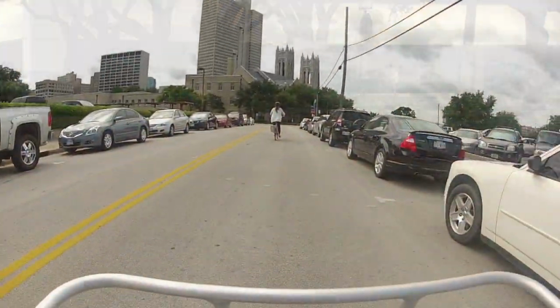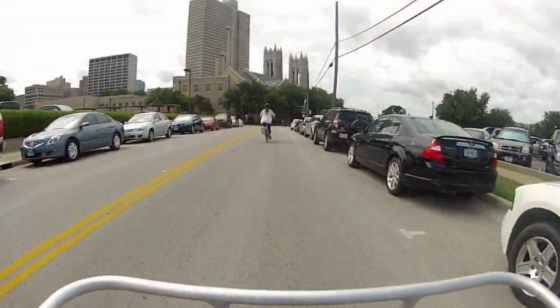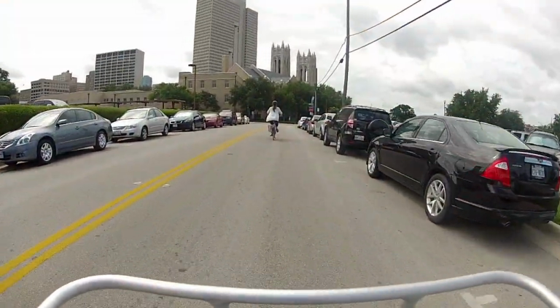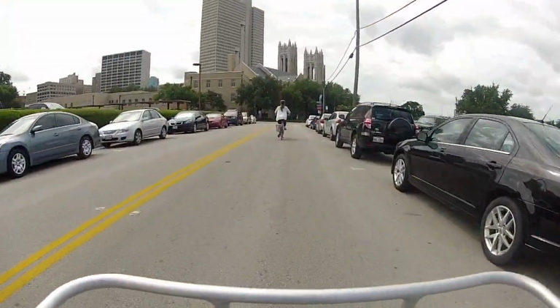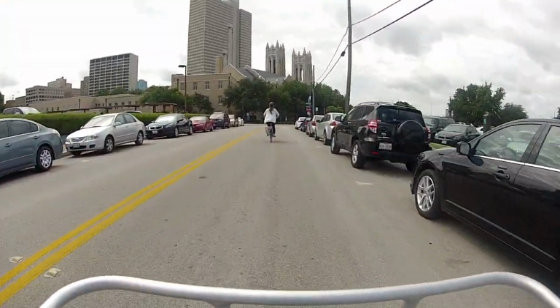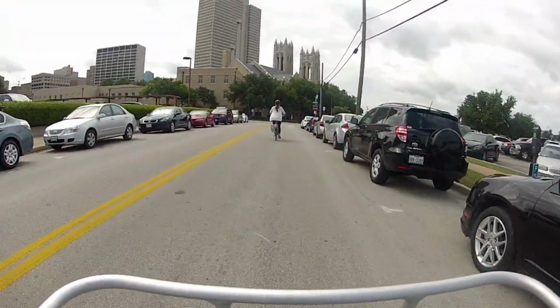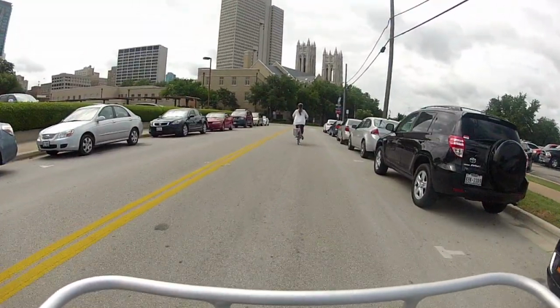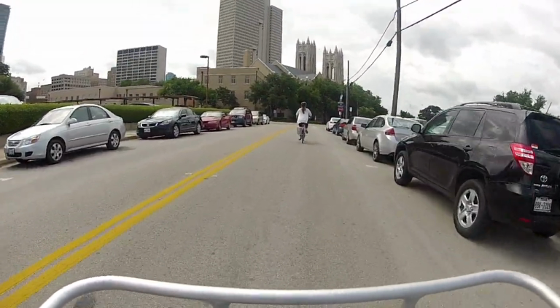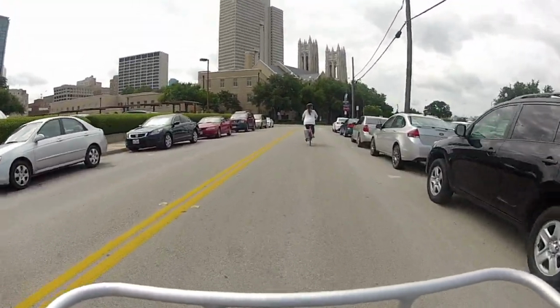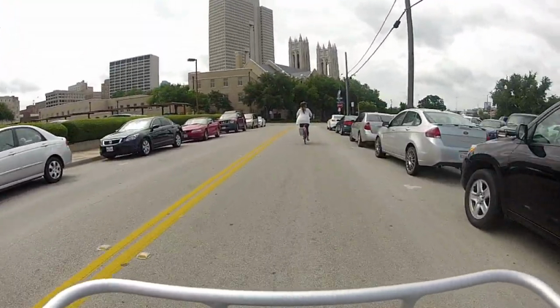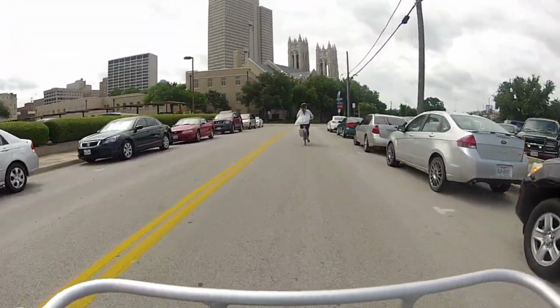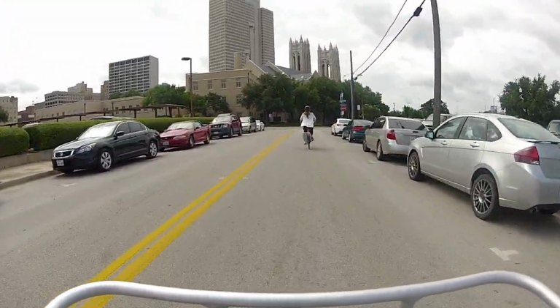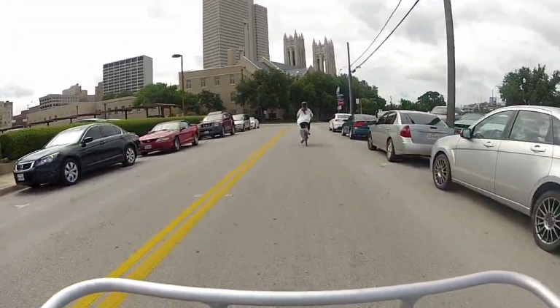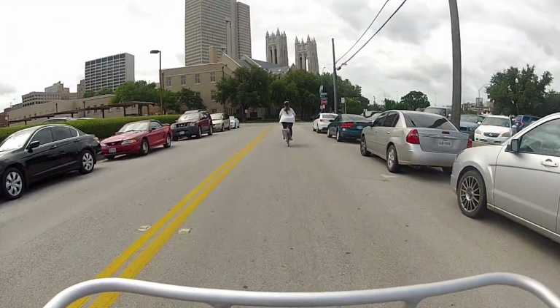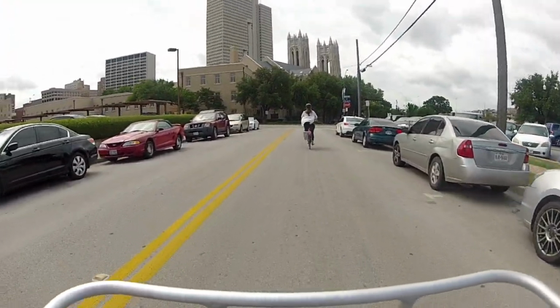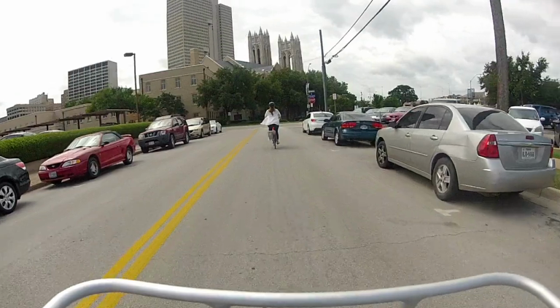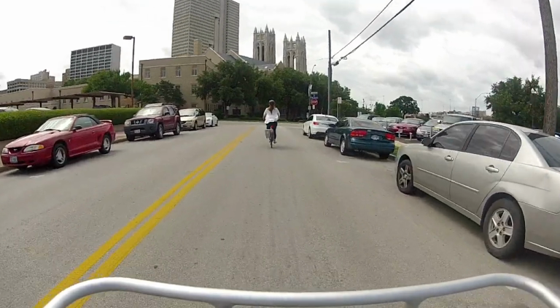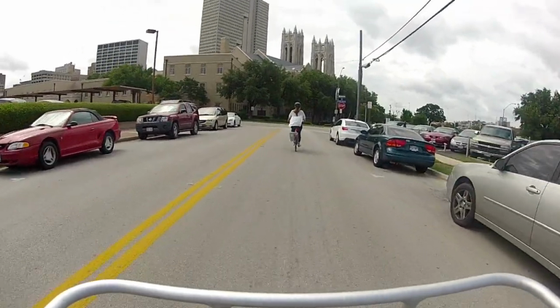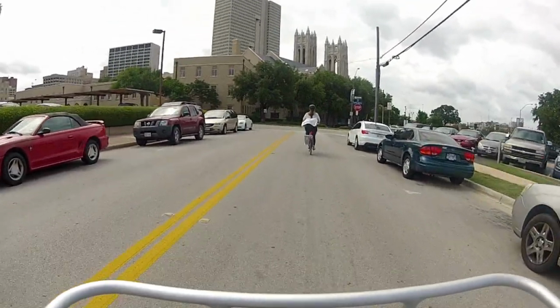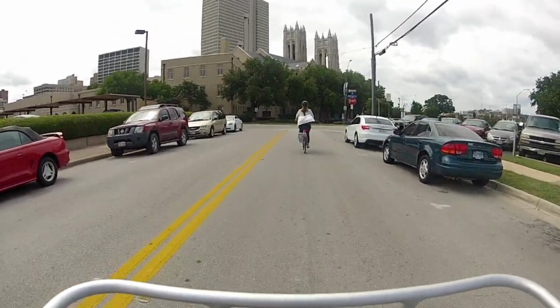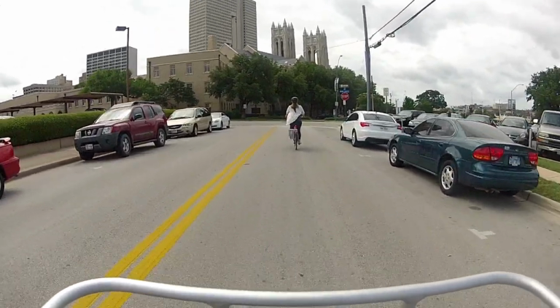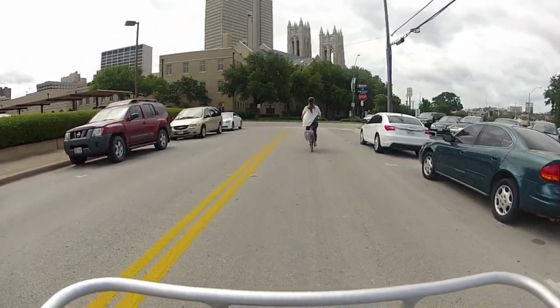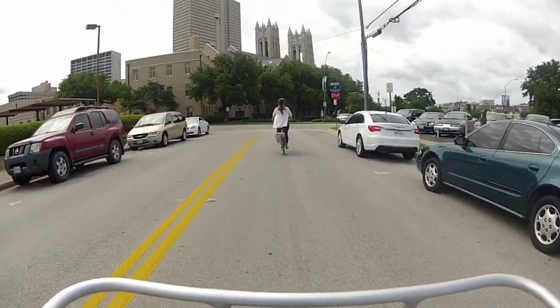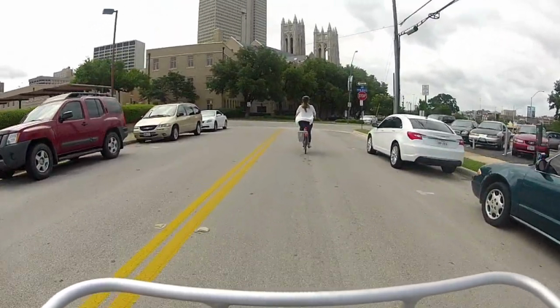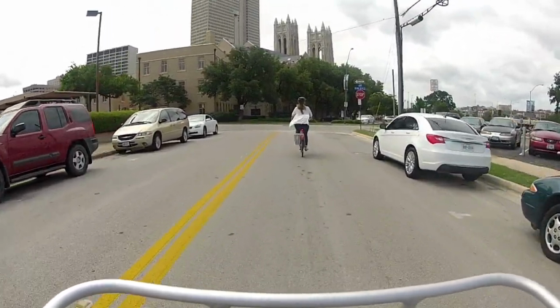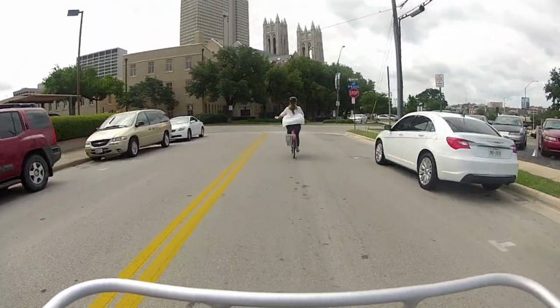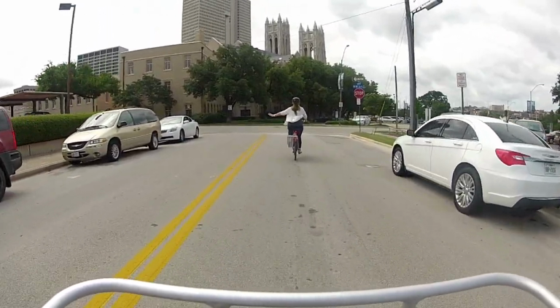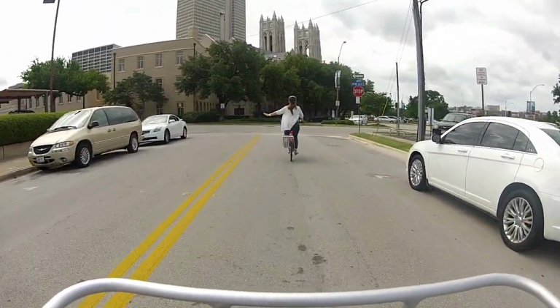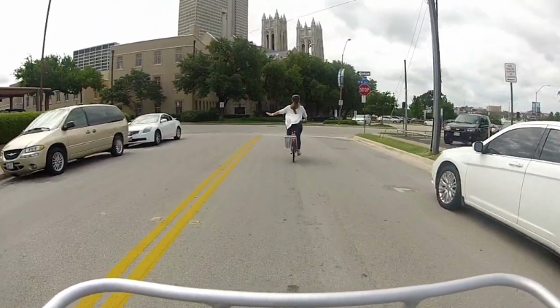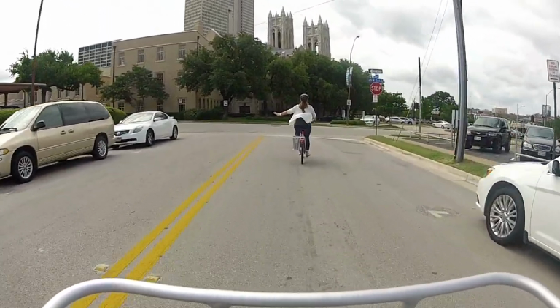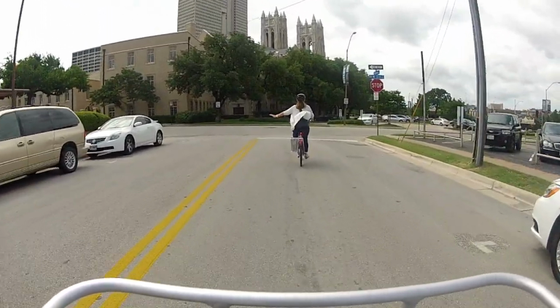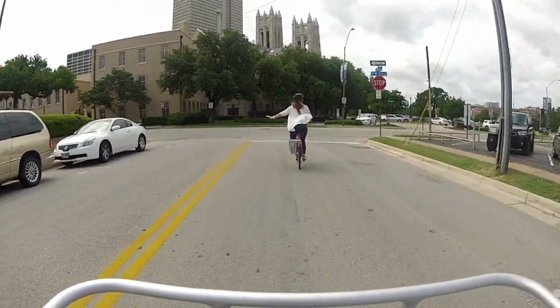Riders must abide by all rules of the road. This means riding on the street, not the sidewalk, and riding in the same direction as car traffic.